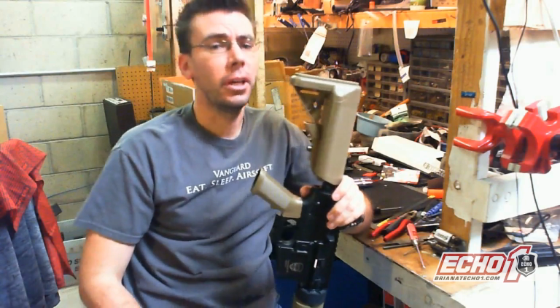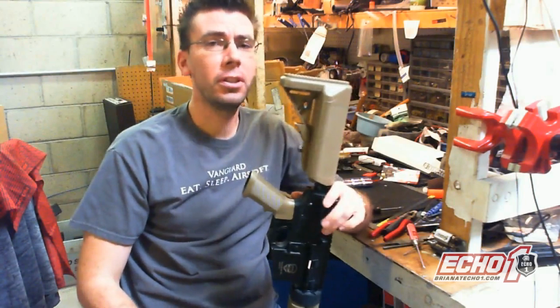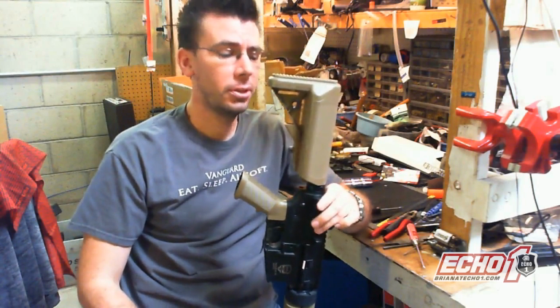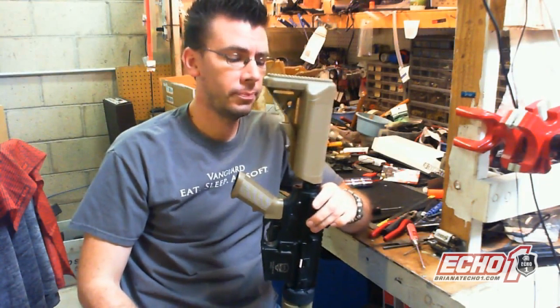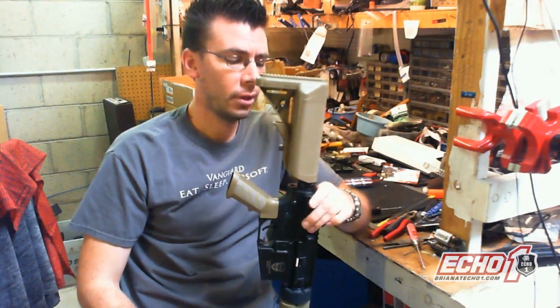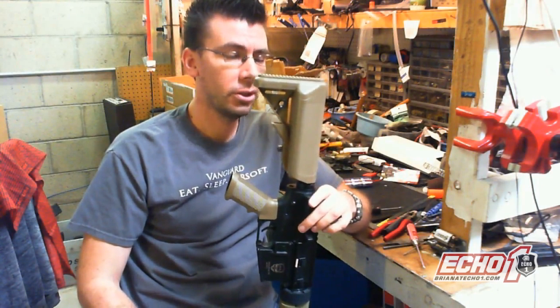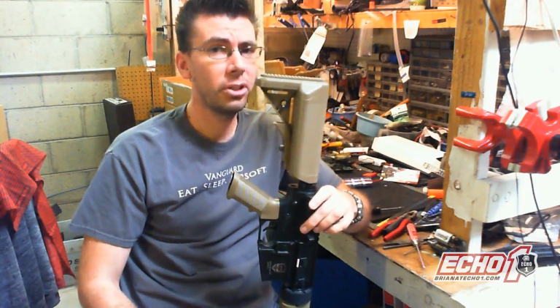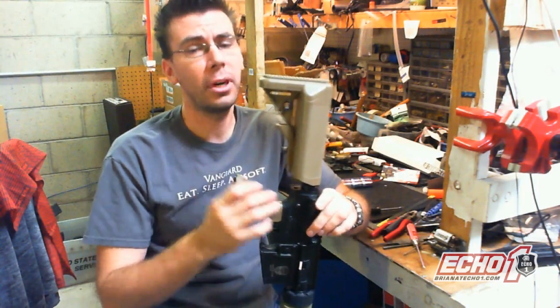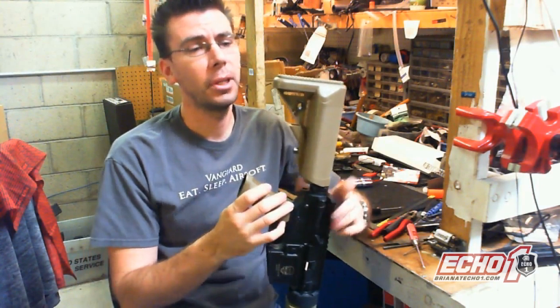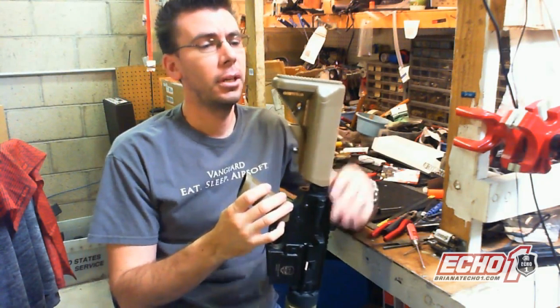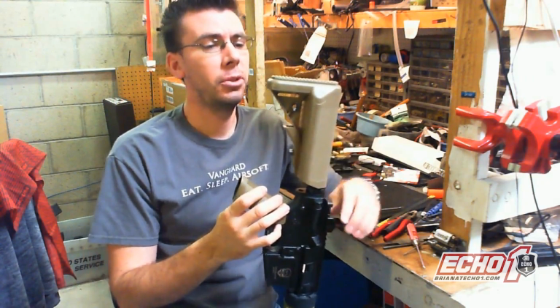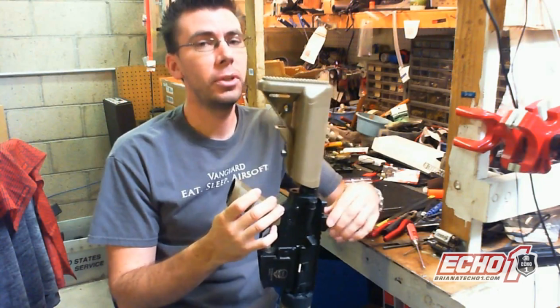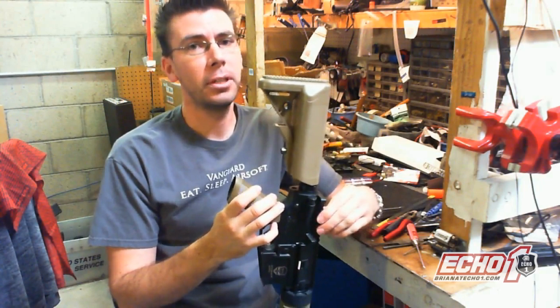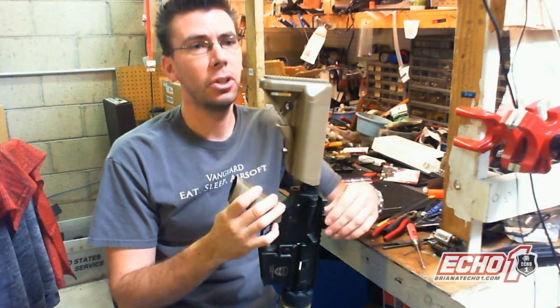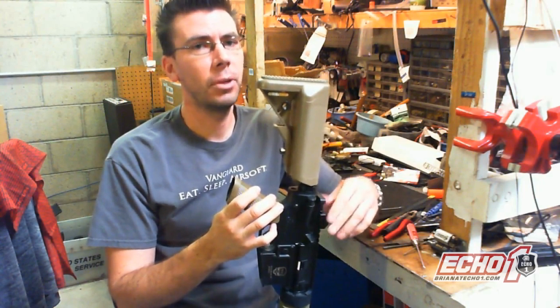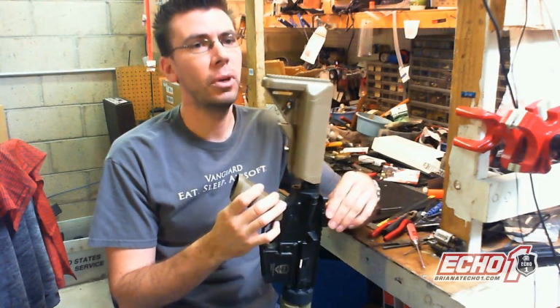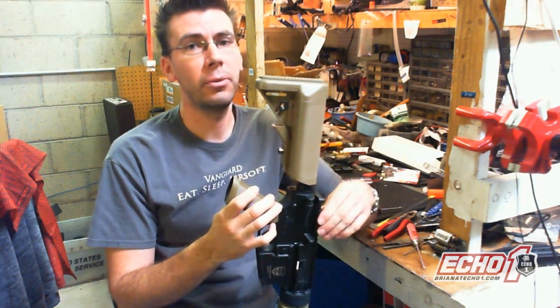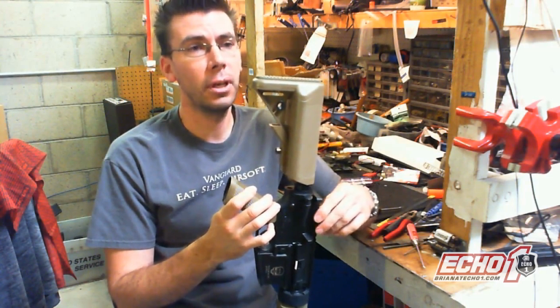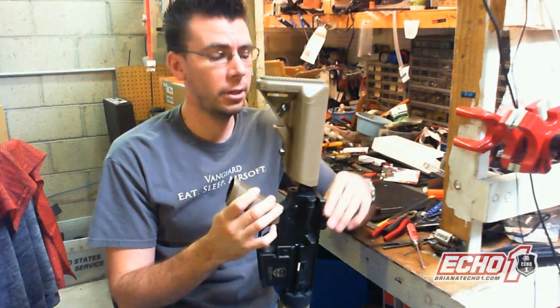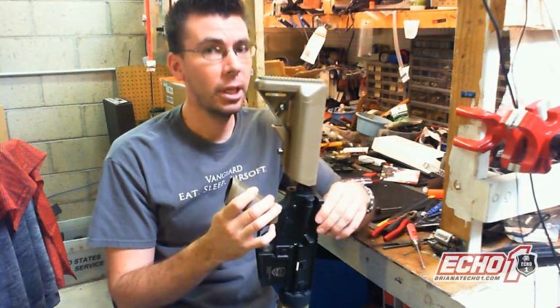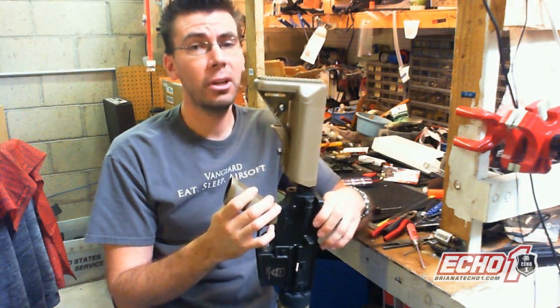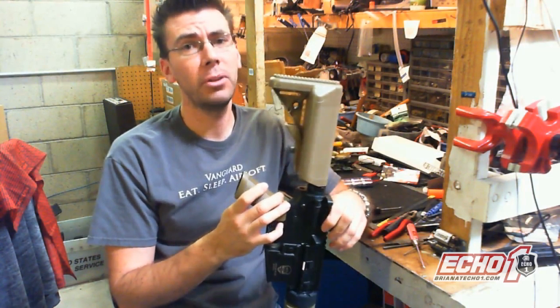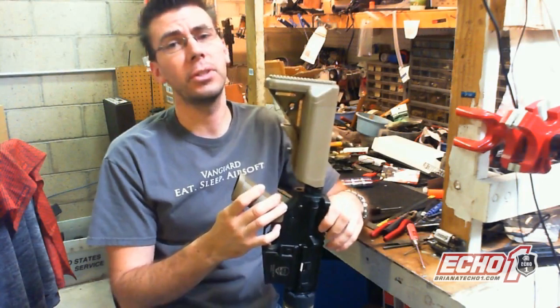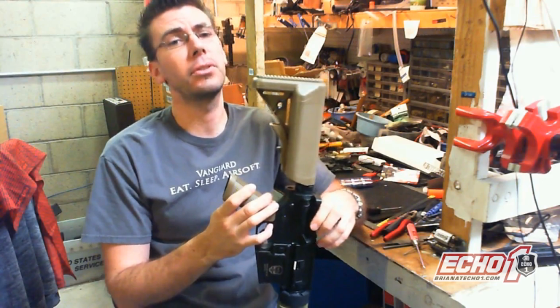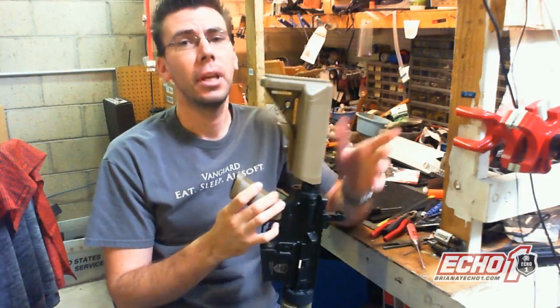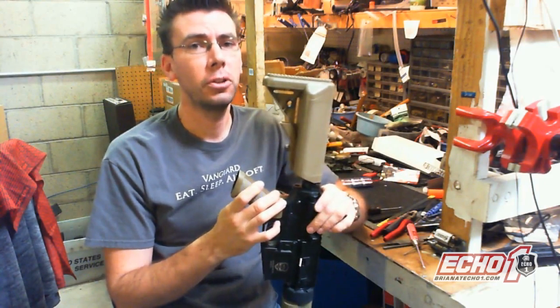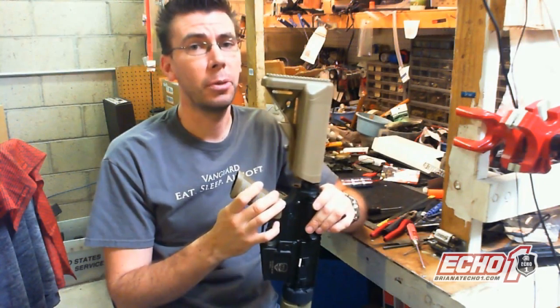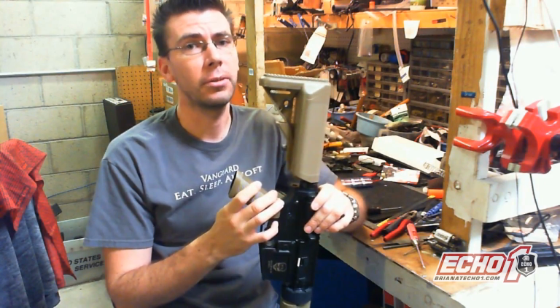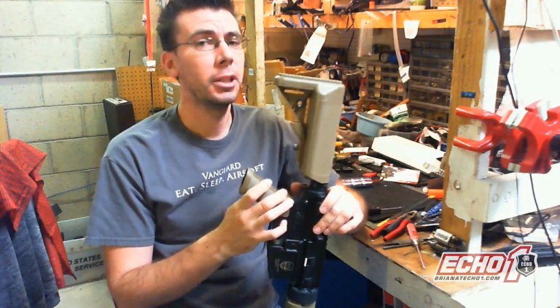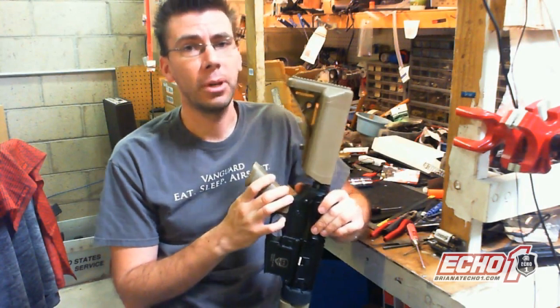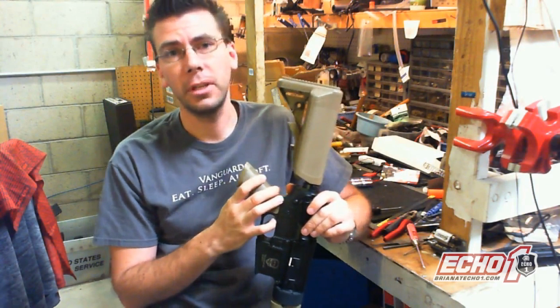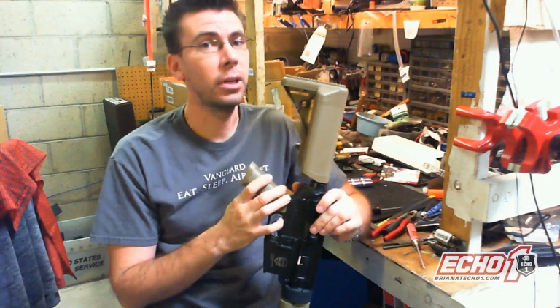Hope this helps. Also make sure you guys subscribe — I'm doing all these videos to help you guys out. If you guys want another video subject, go ahead and comment below and say what you want to see, and I'll do my best to help you guys out. This has been Brian from Echo NUSA. Thanks for watching.